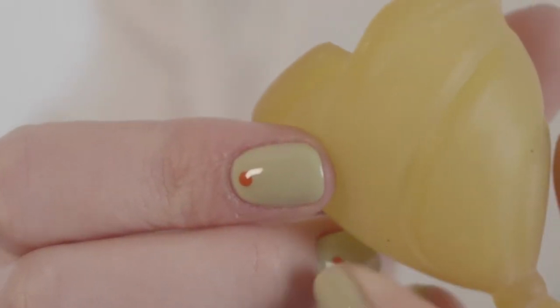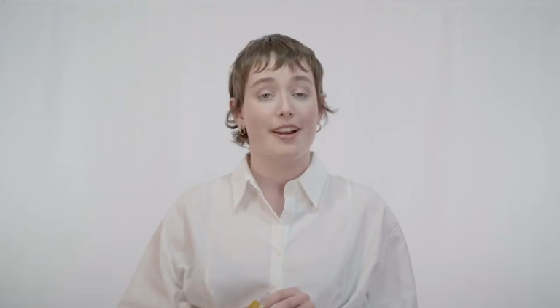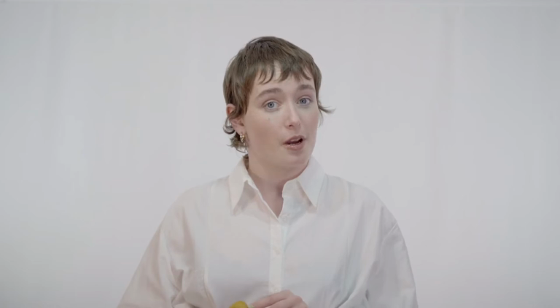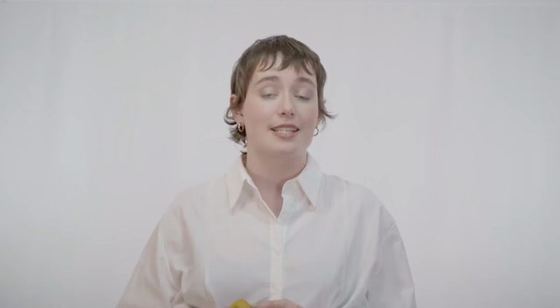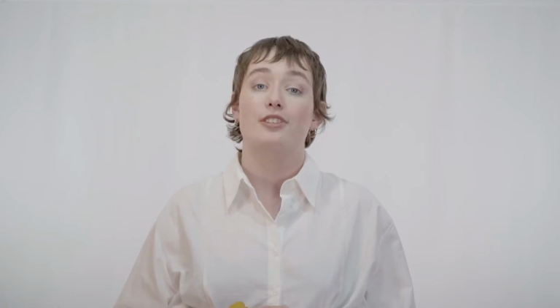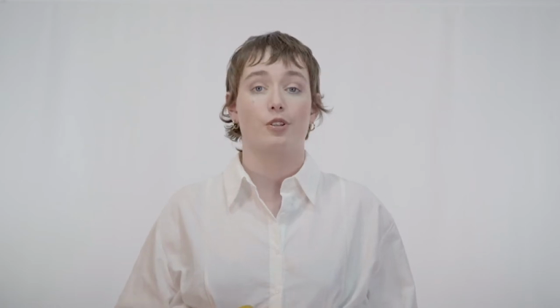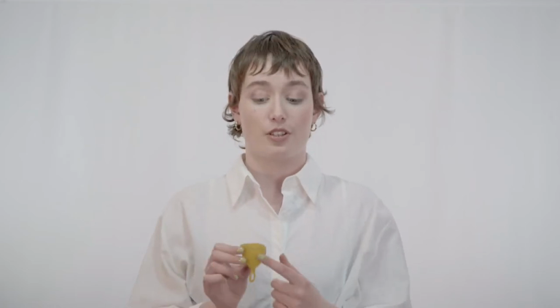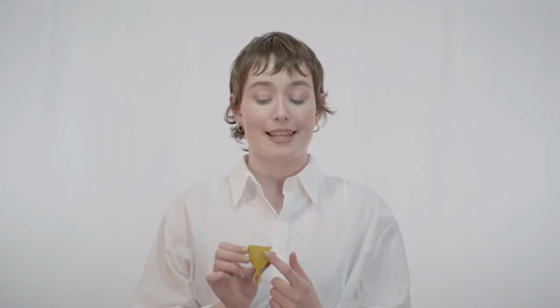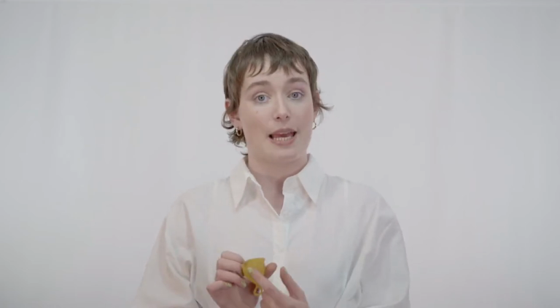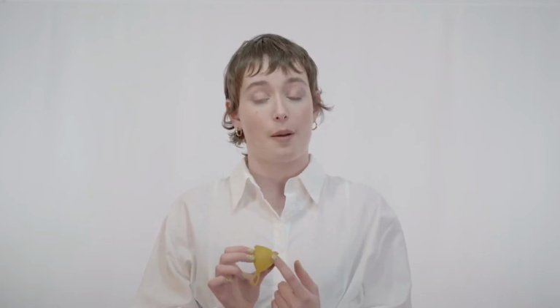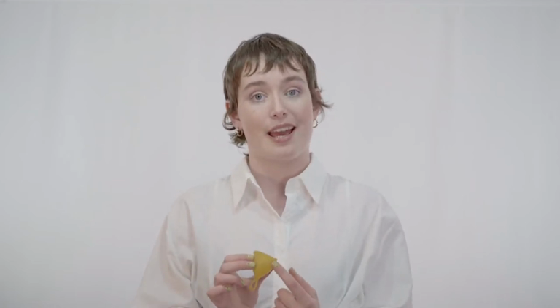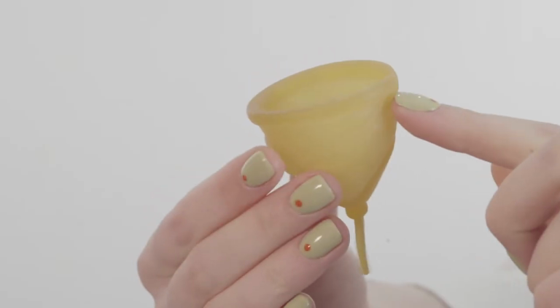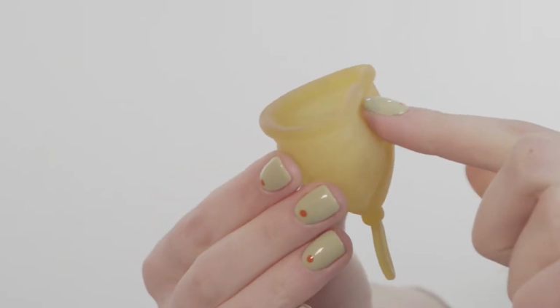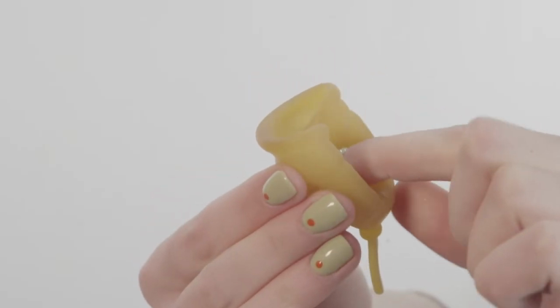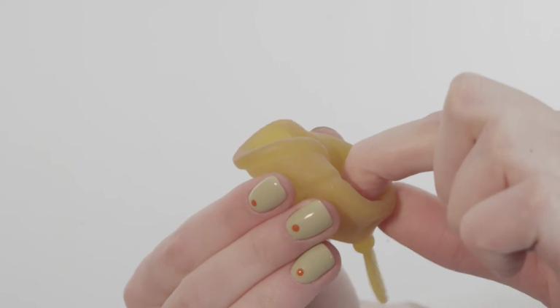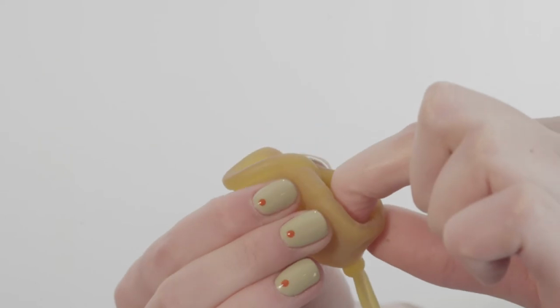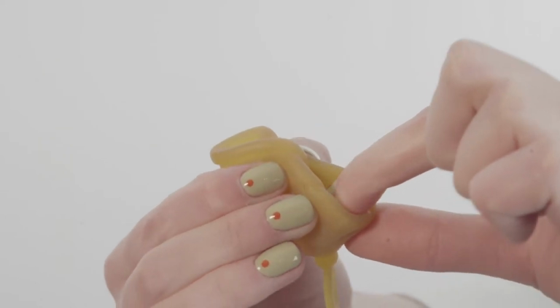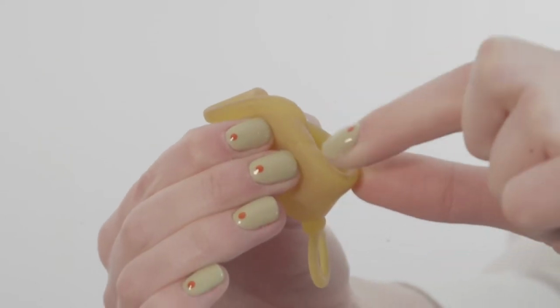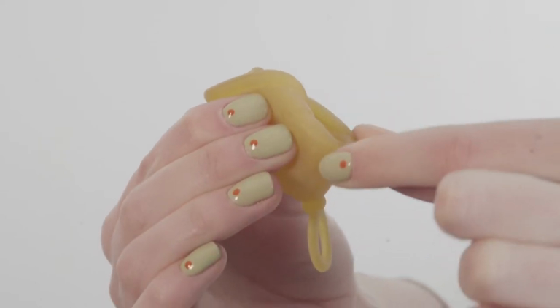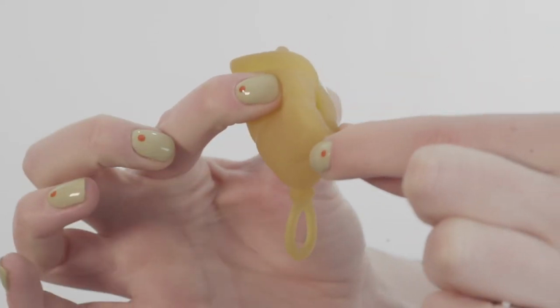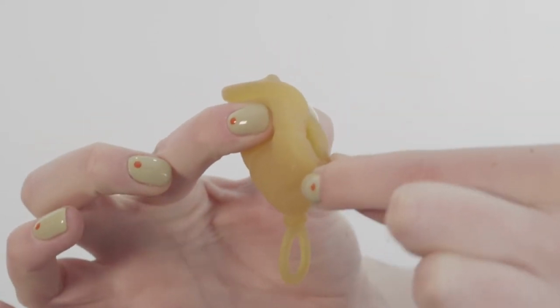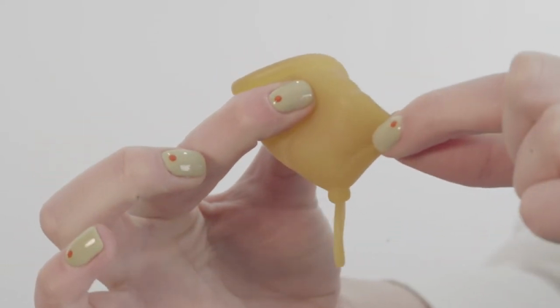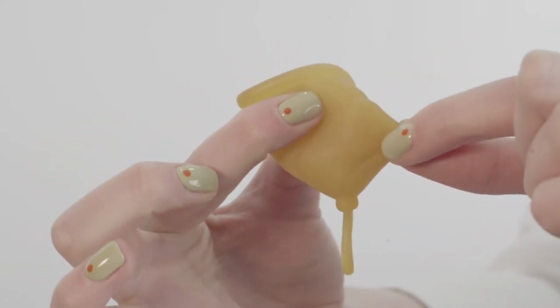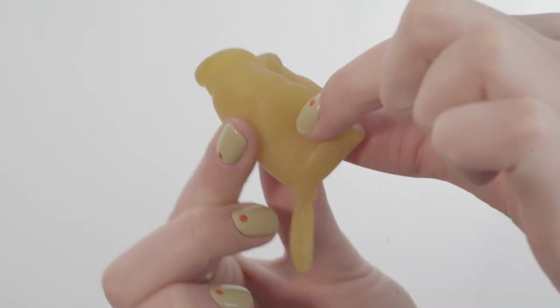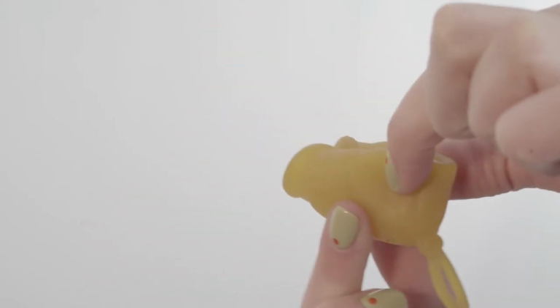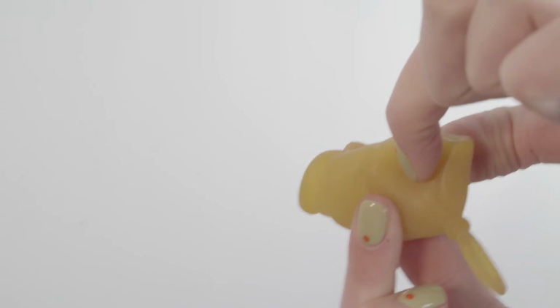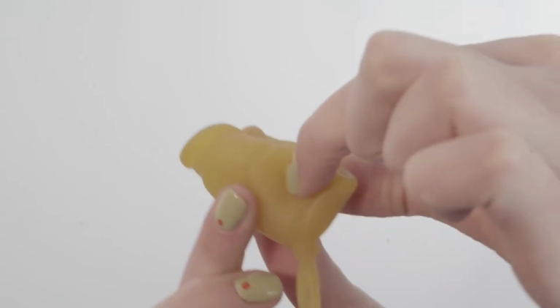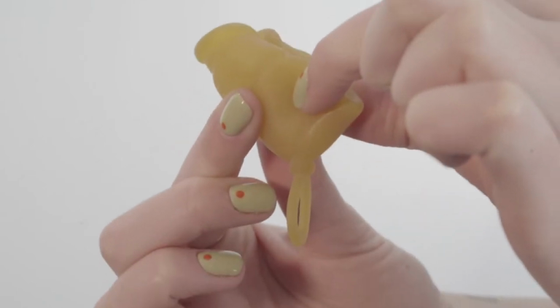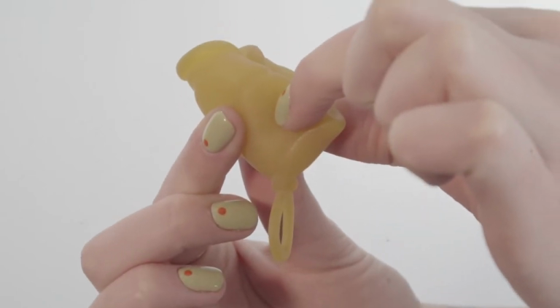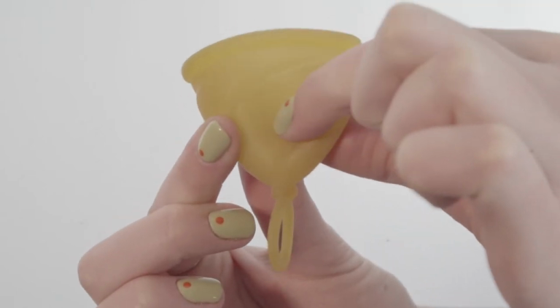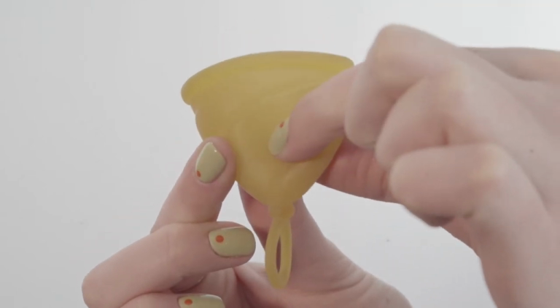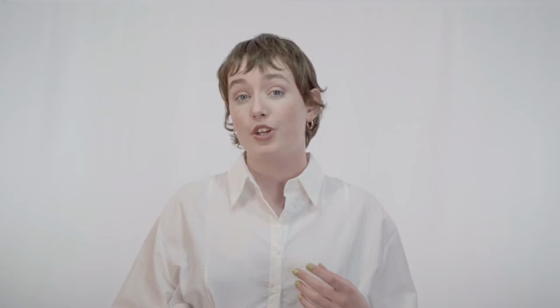The one I recommend the most is the Punch Down Fold, where you just locate the little tip of the cup here and fold the cup down in on itself. It's got a nice small entryway, and it's really easy to insert and nice and easy to pop open once you've done so.